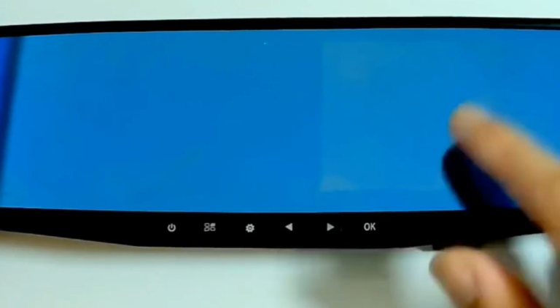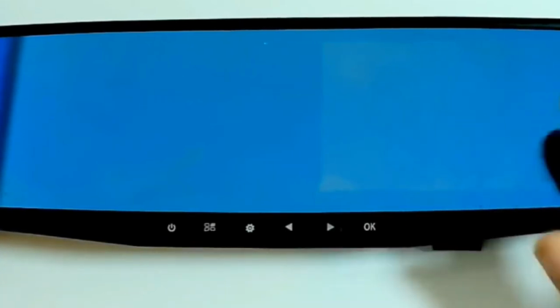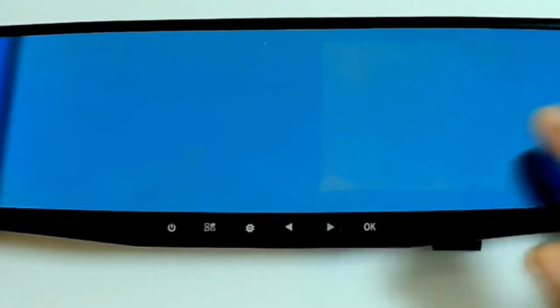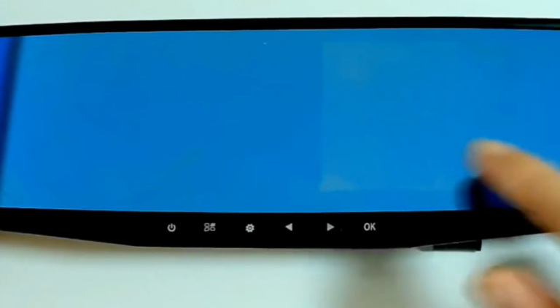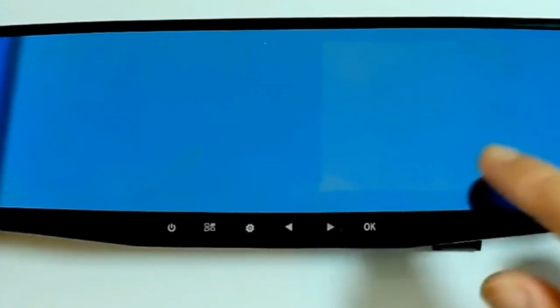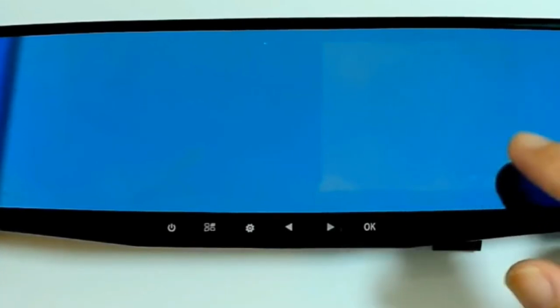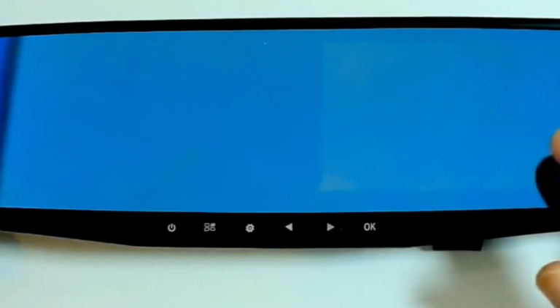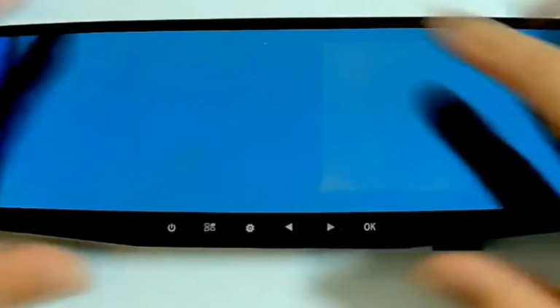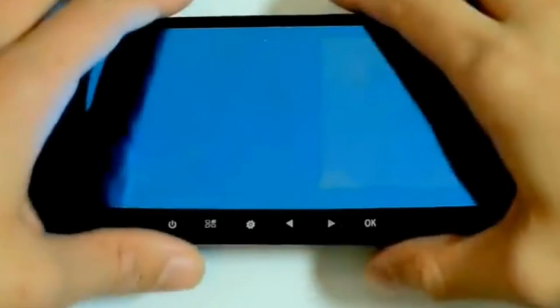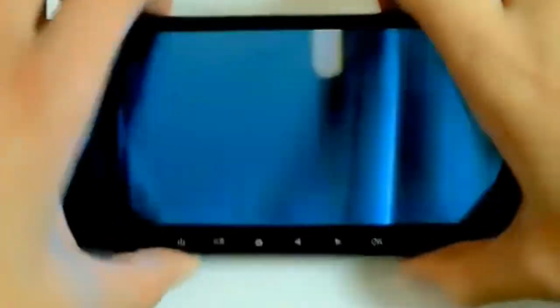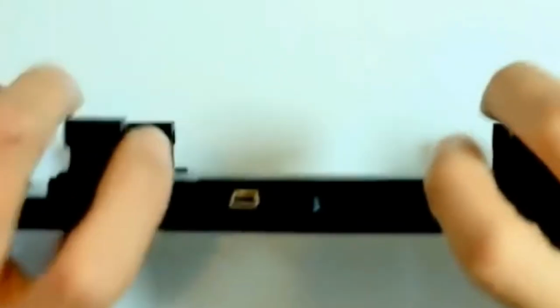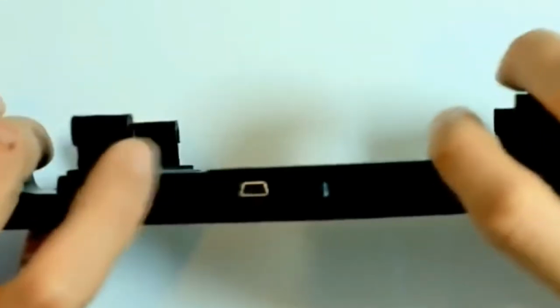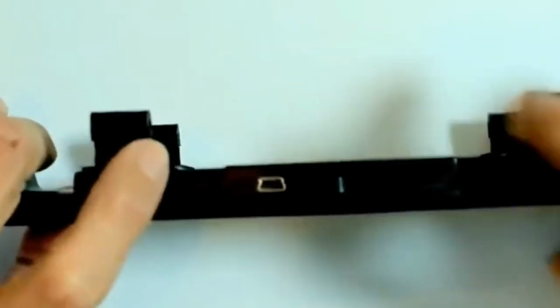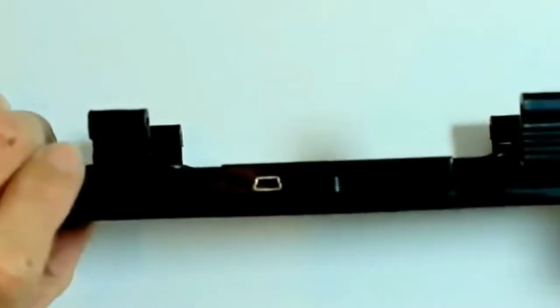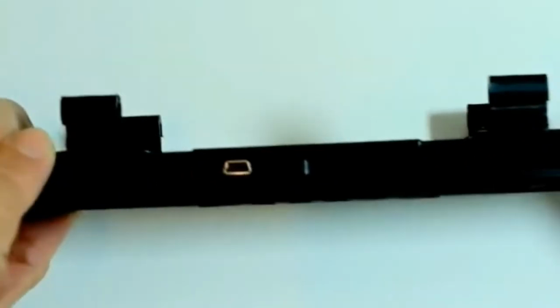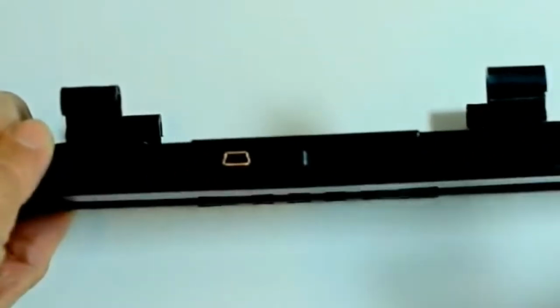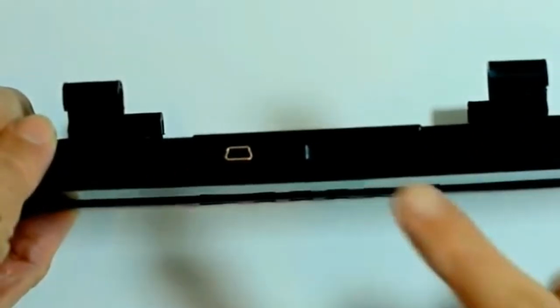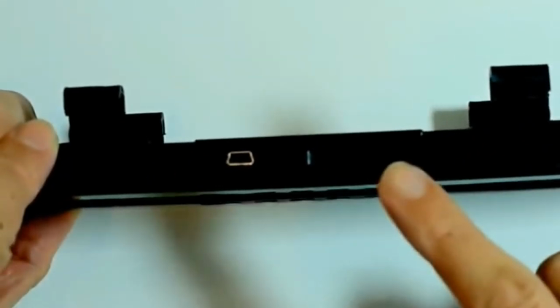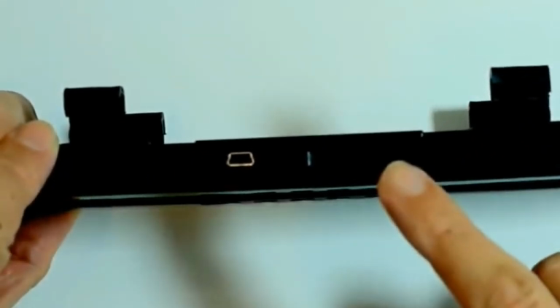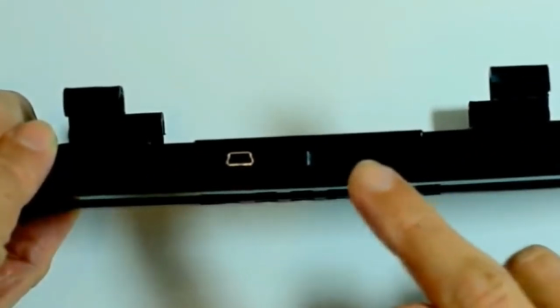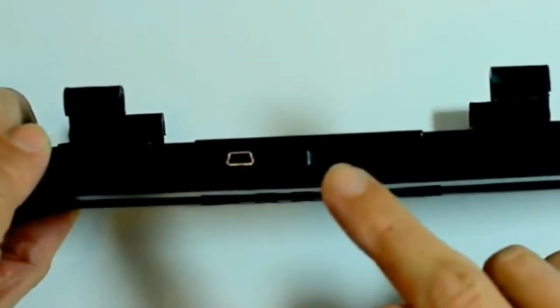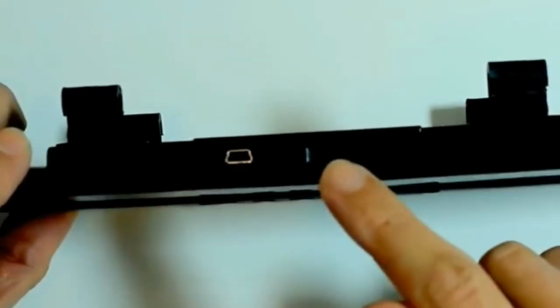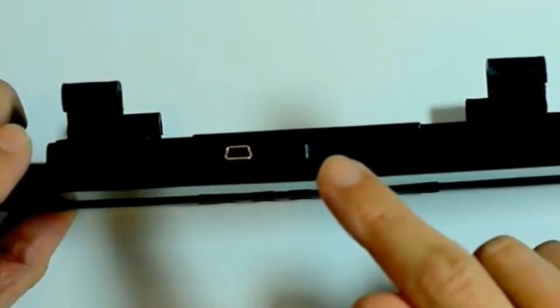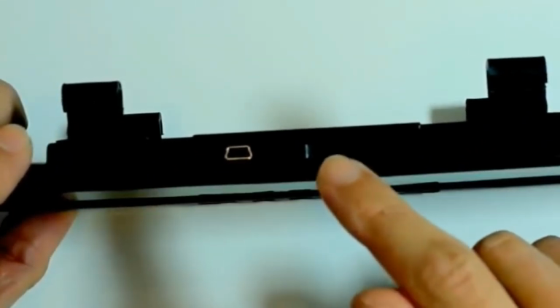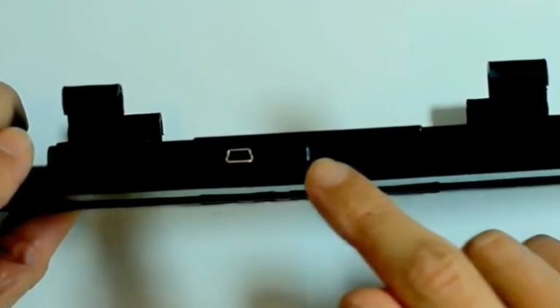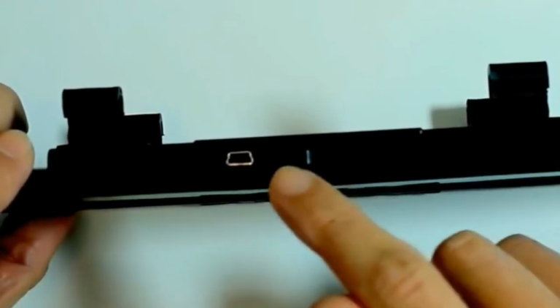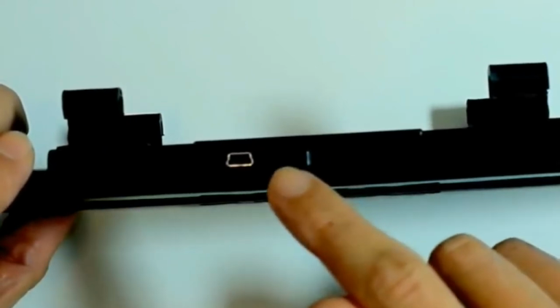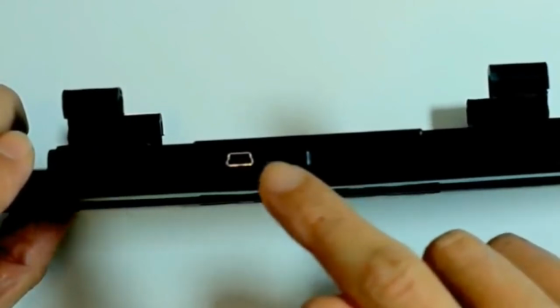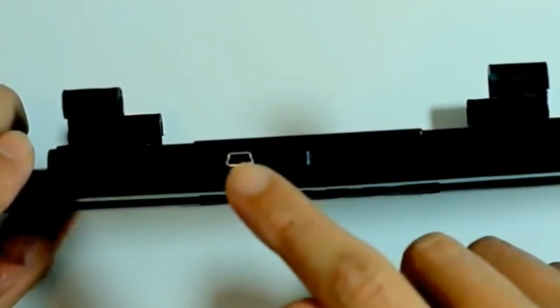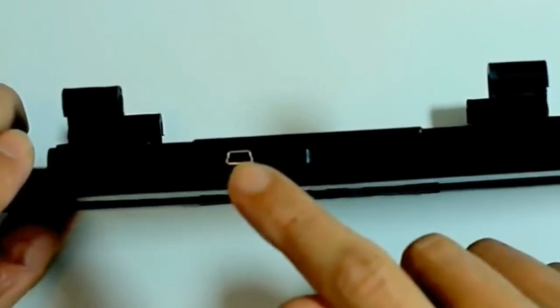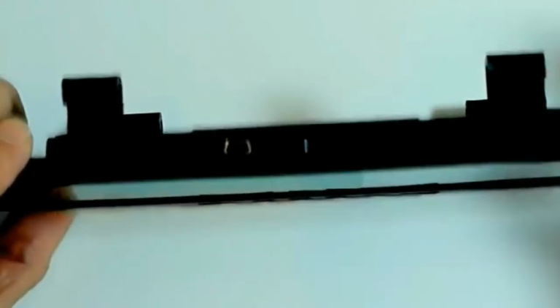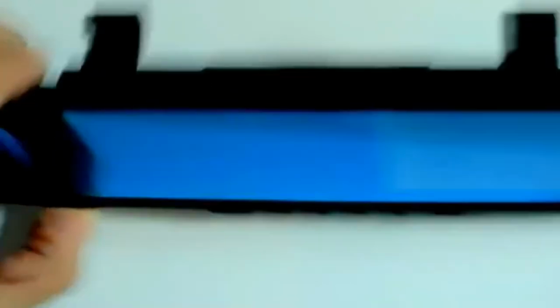This area is where the screen will appear once the device is powered on. Facing this way, we have a DC in, the micro SD card slot, AV in, and USB slot.